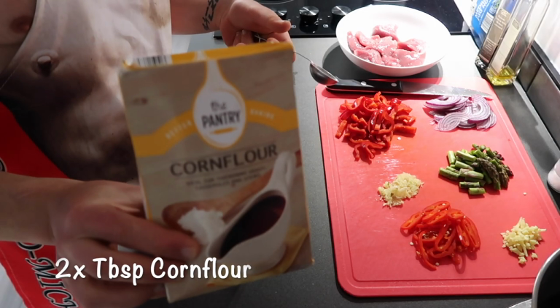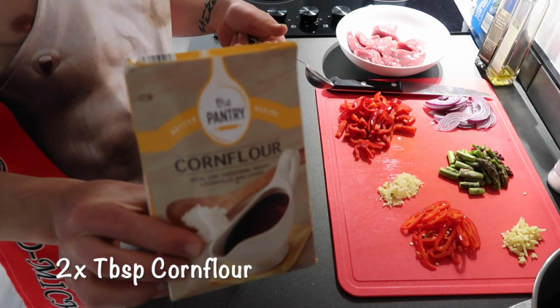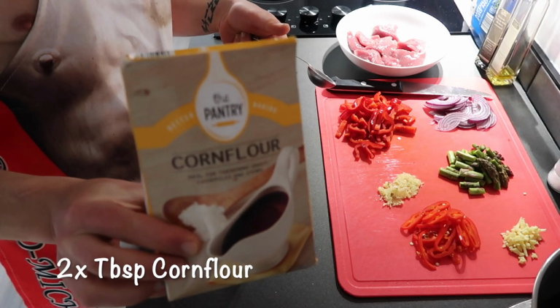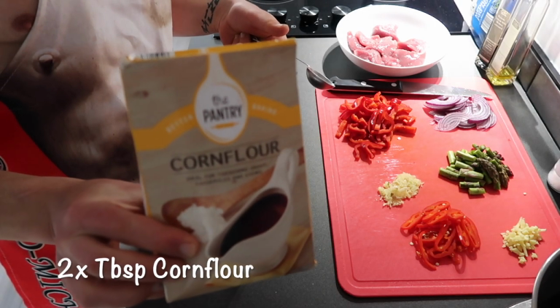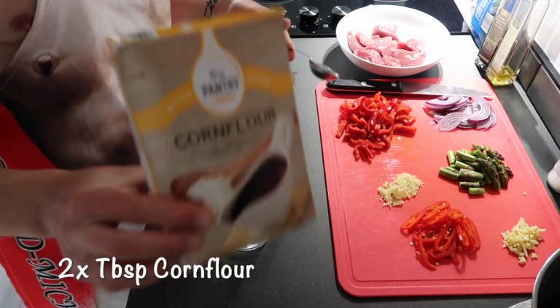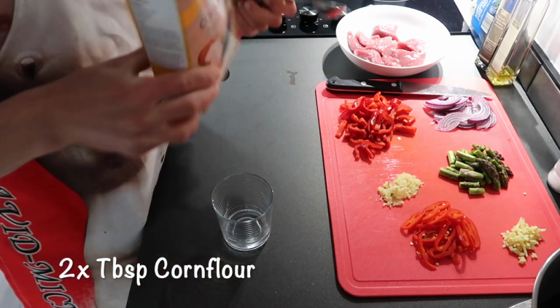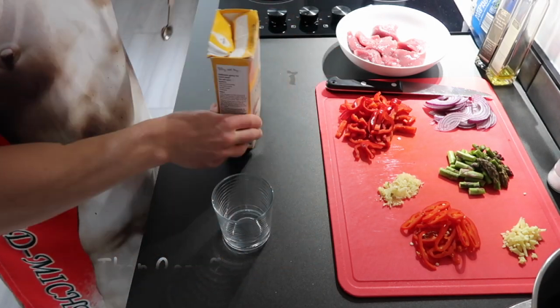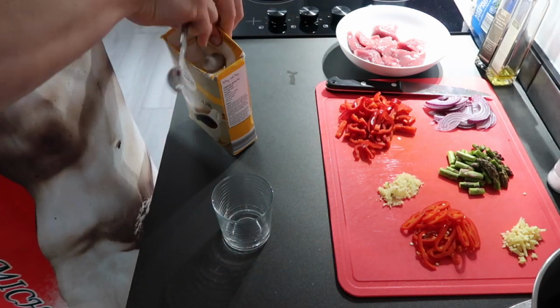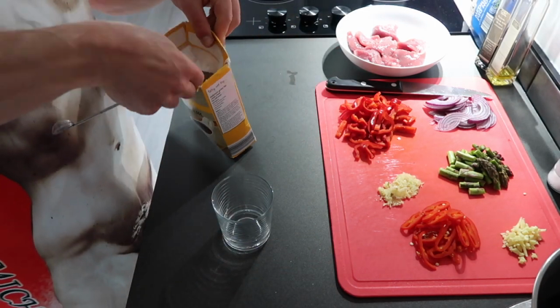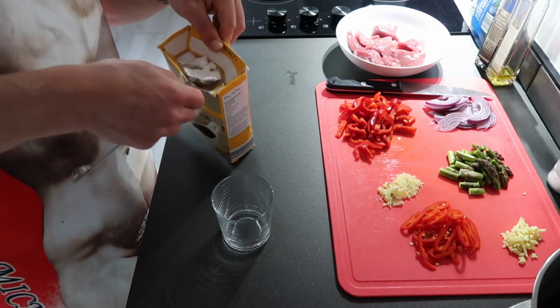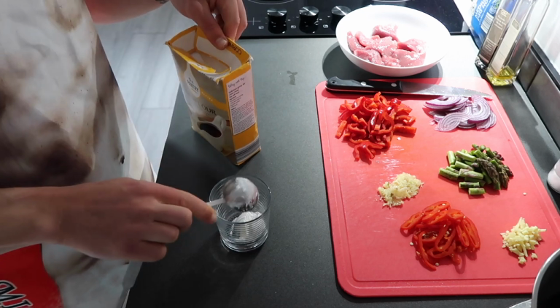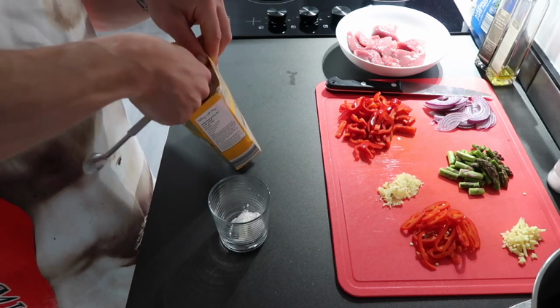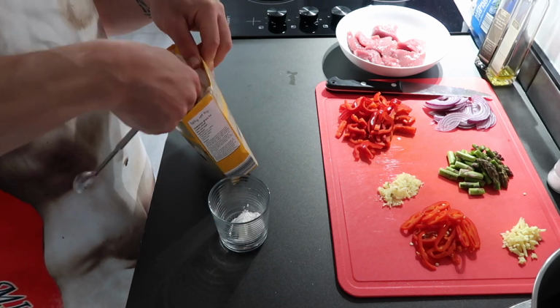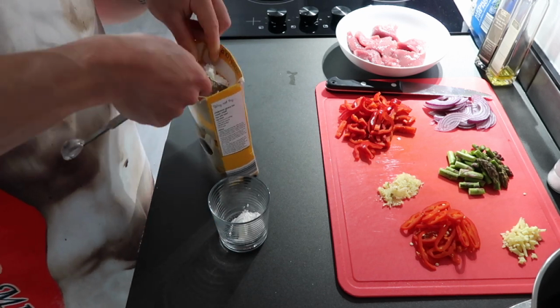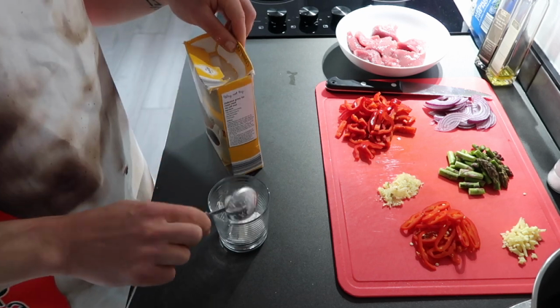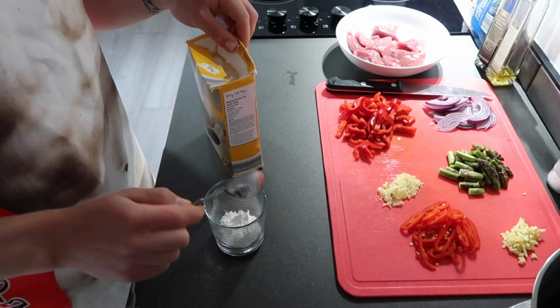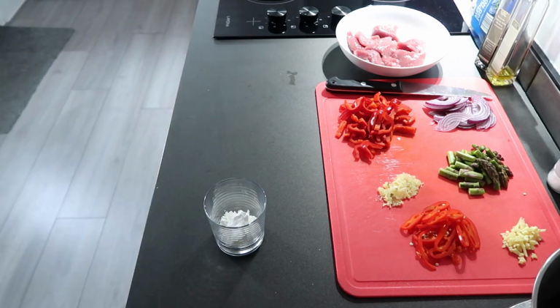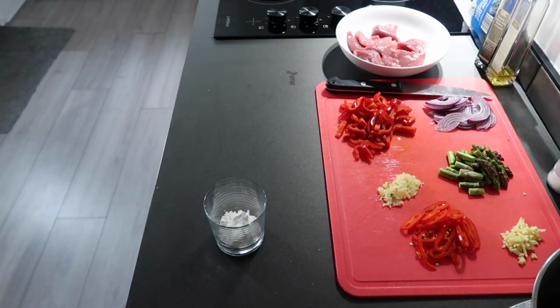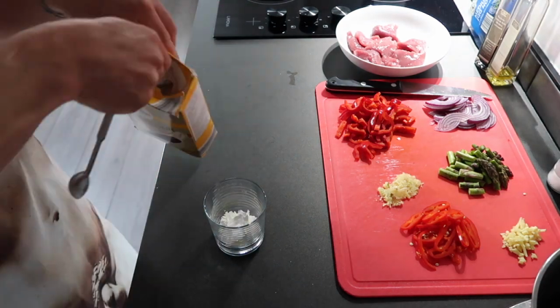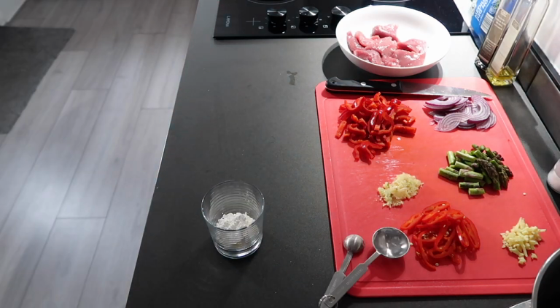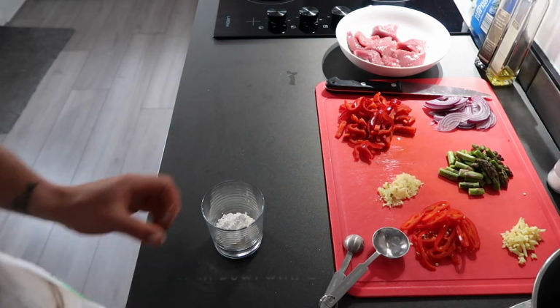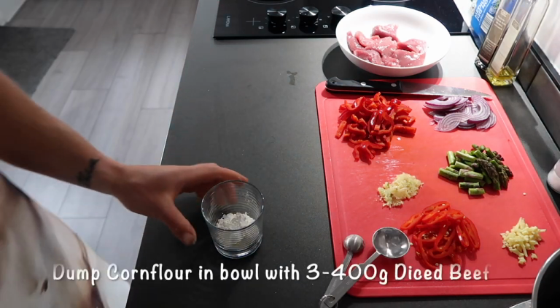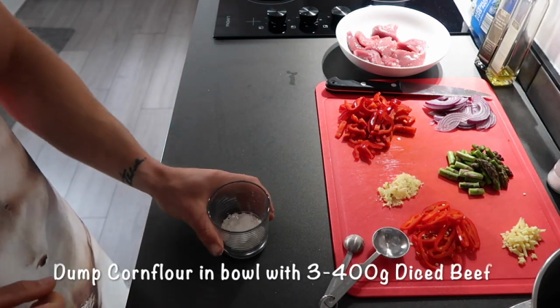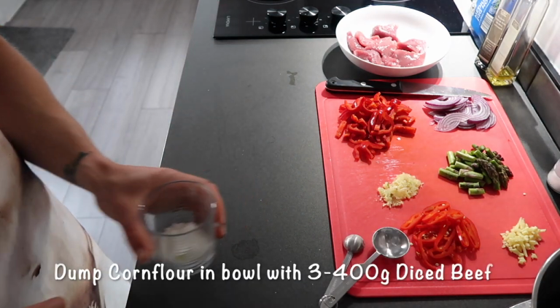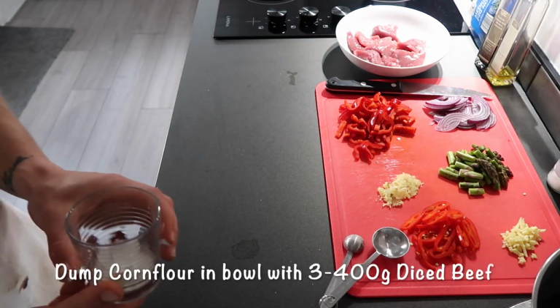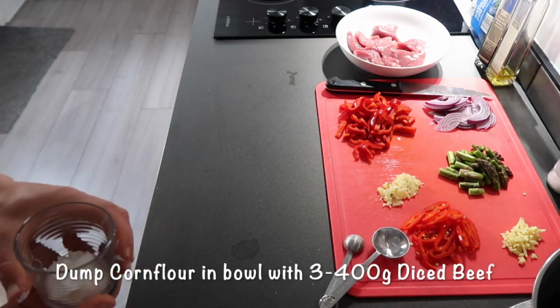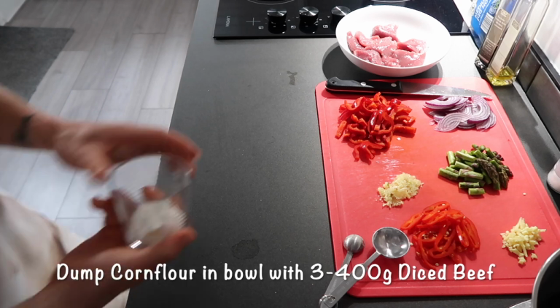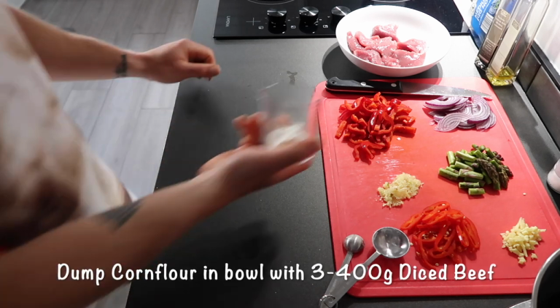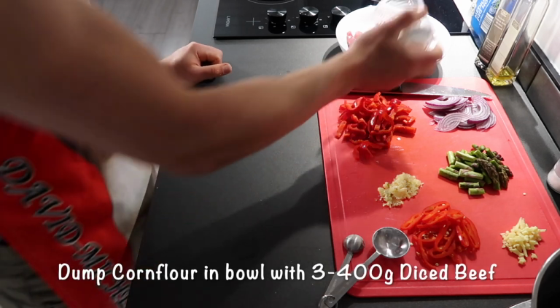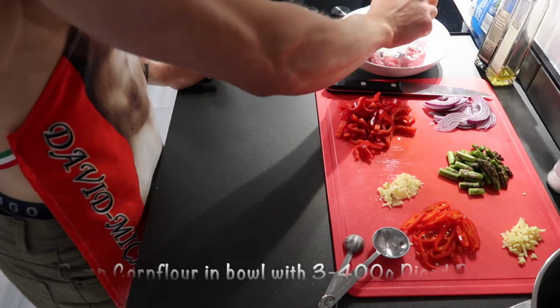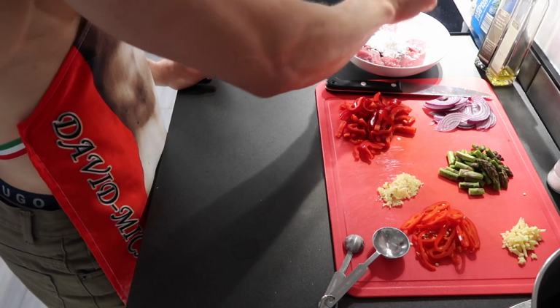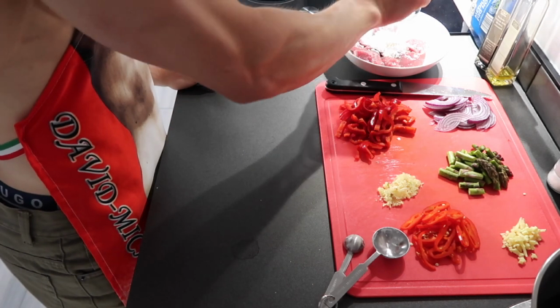At the beginning I would suggest making up your sauce ready to pour into the pan, just so you're not giving yourself too much to do whilst the food is cooking in the pan later on.